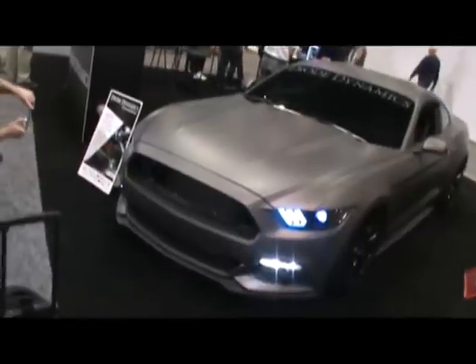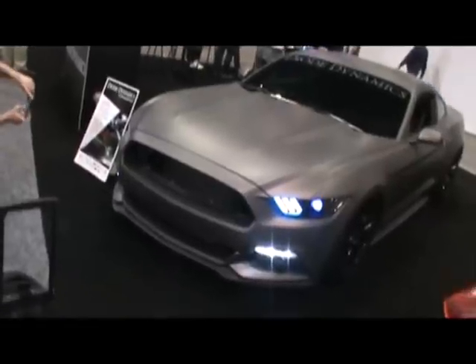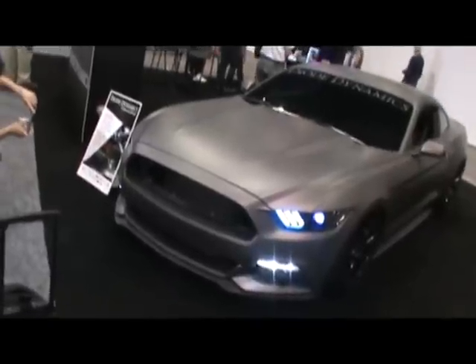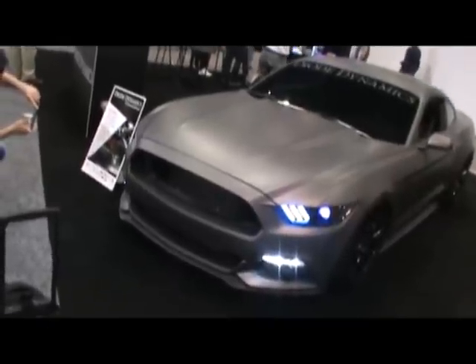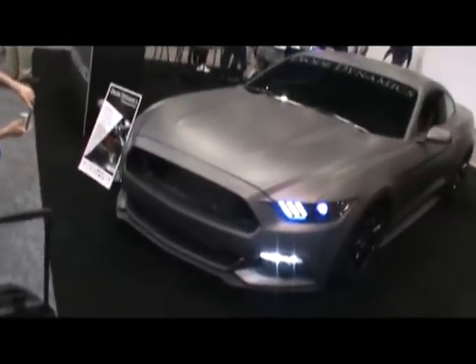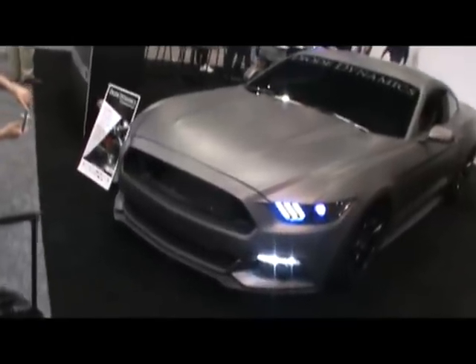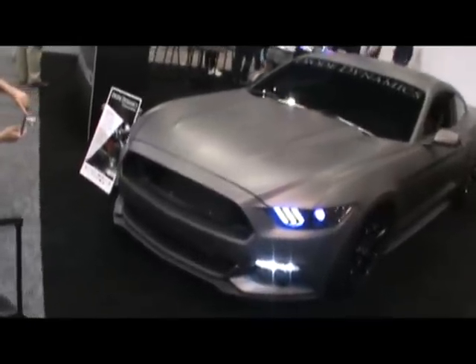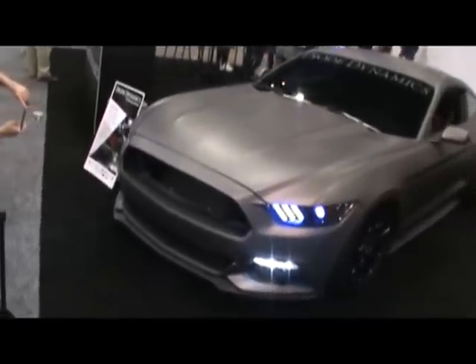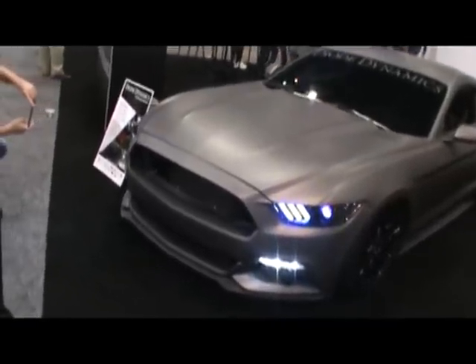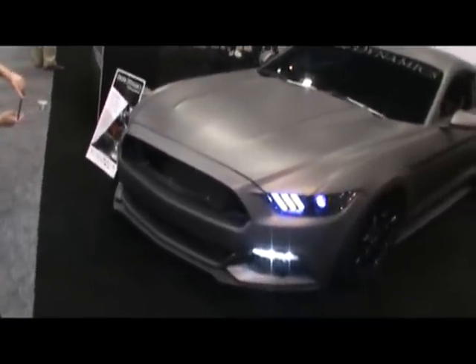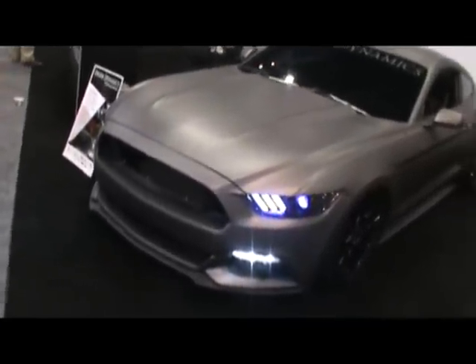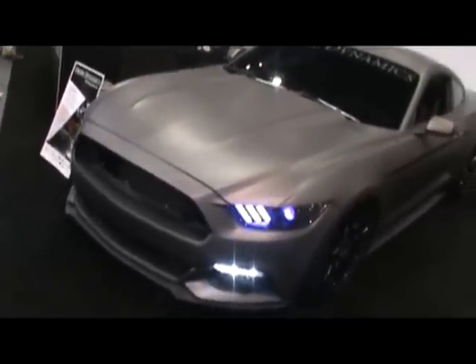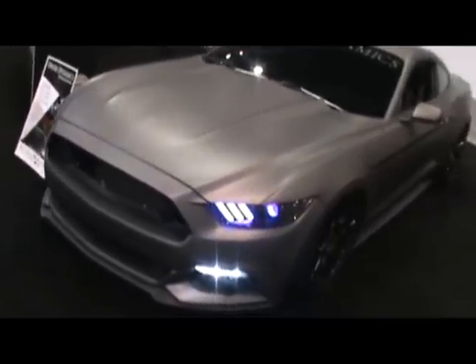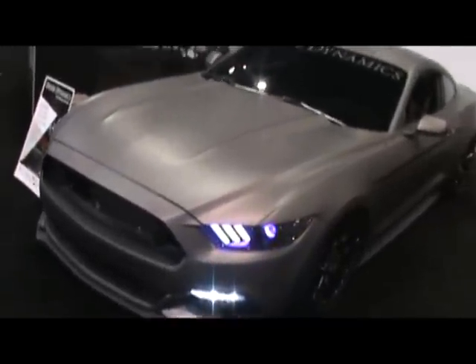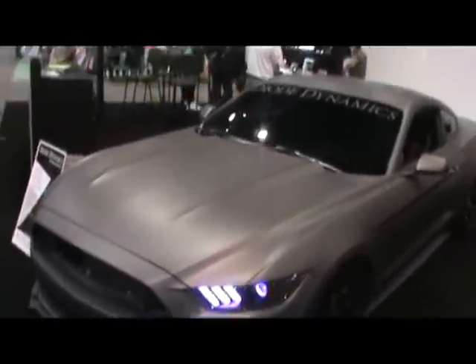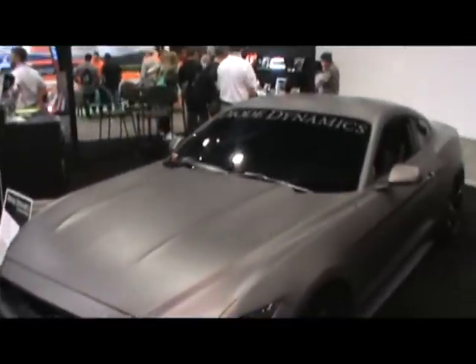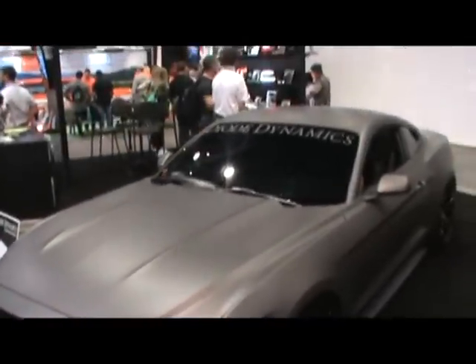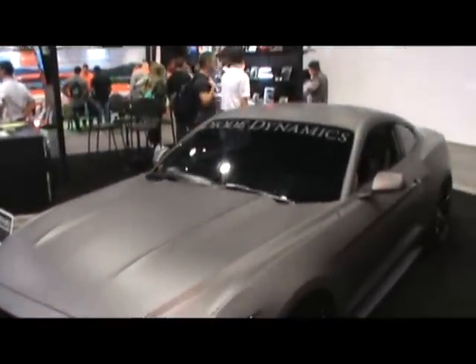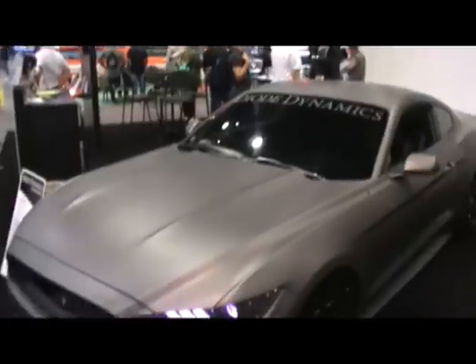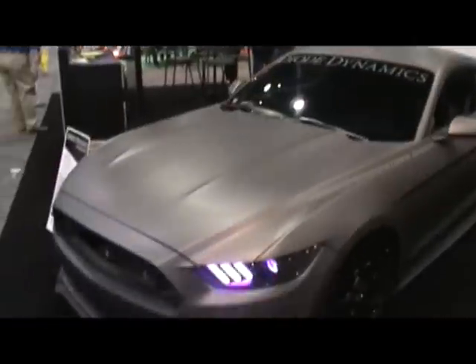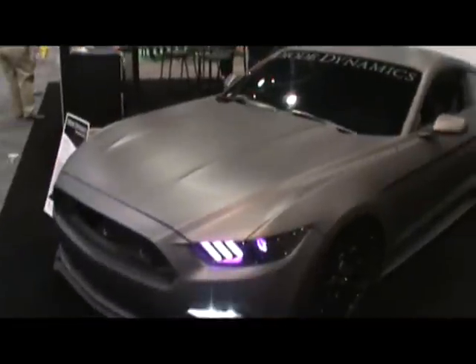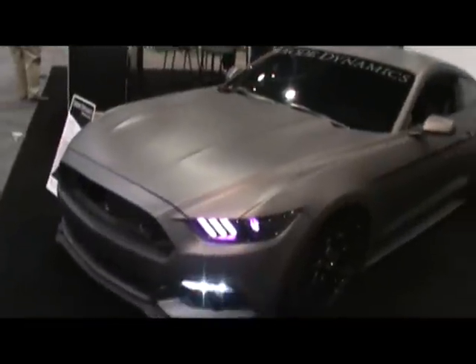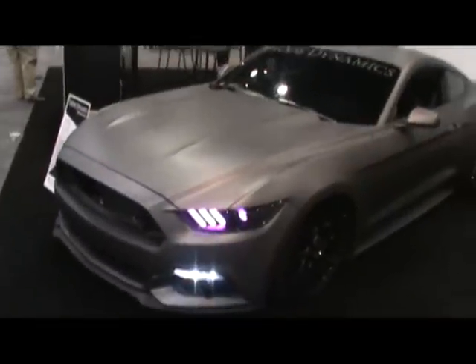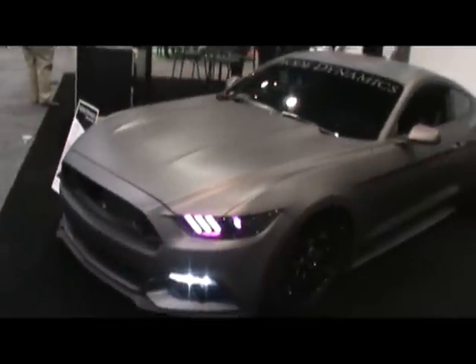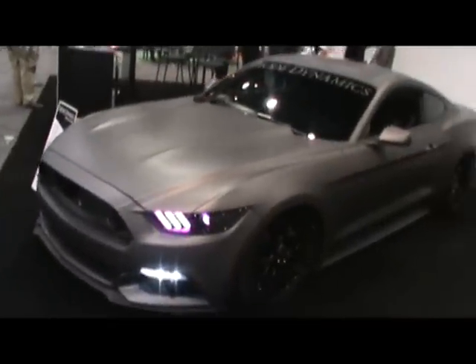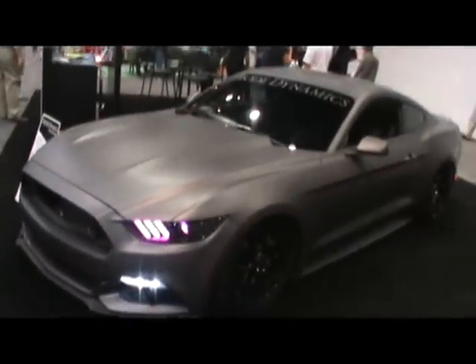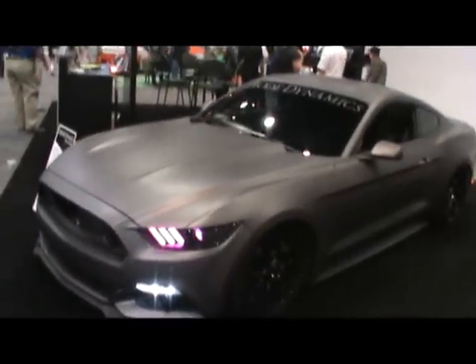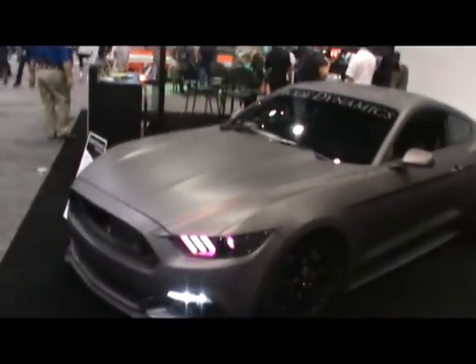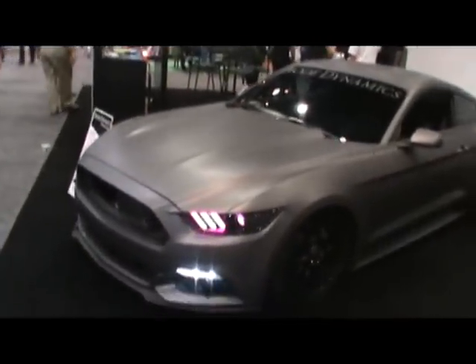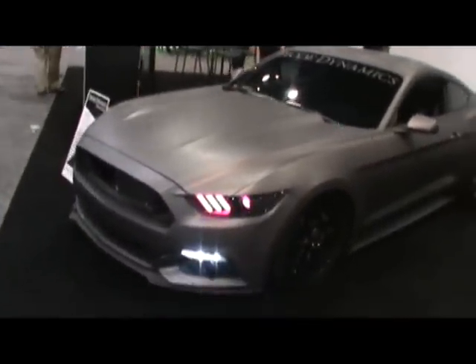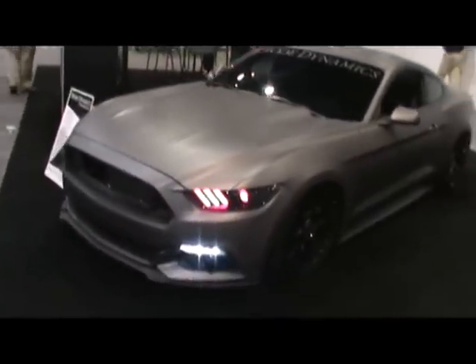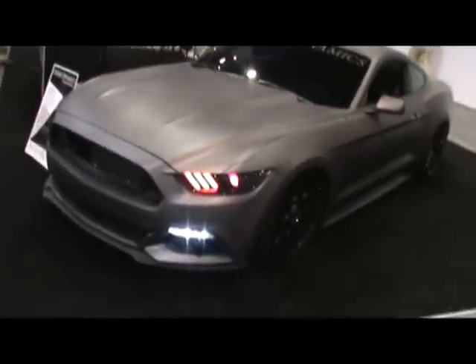Getting back to these steely looking flat paint jobs. Here's the Diode Dynamics. Okay guys, pay attention. These are the trends.